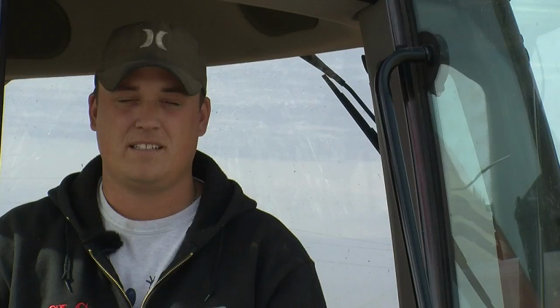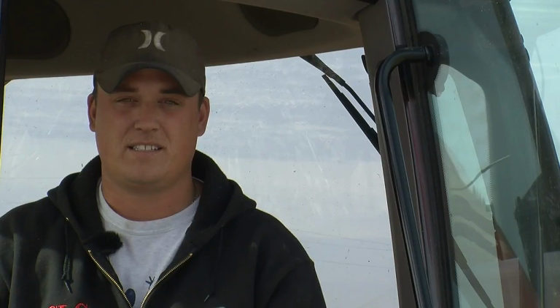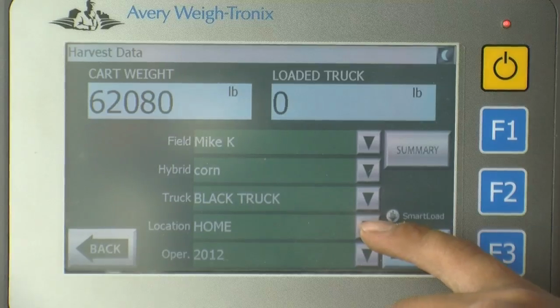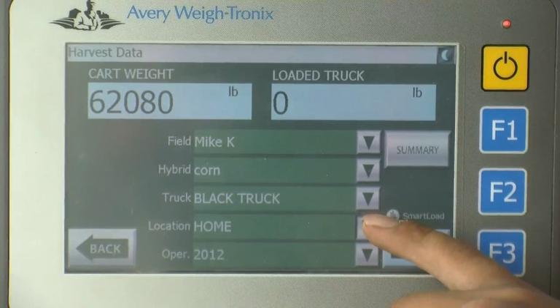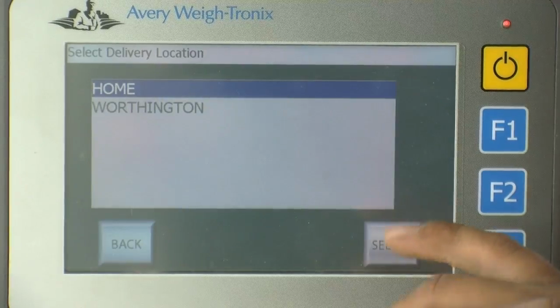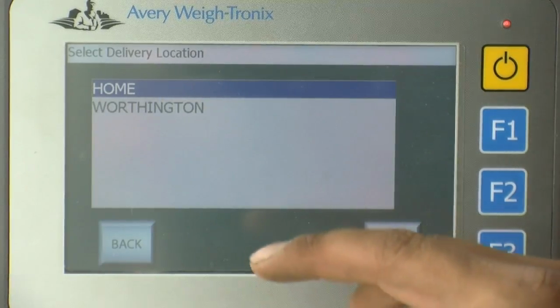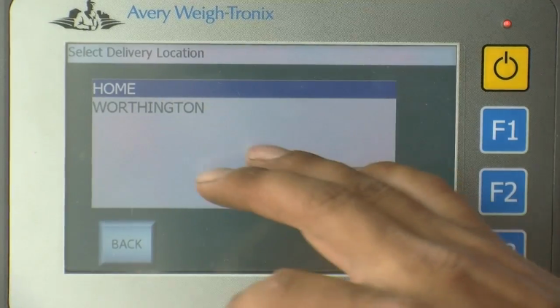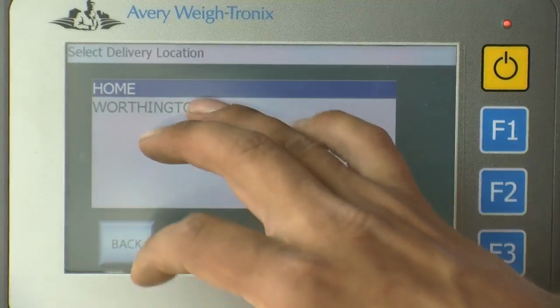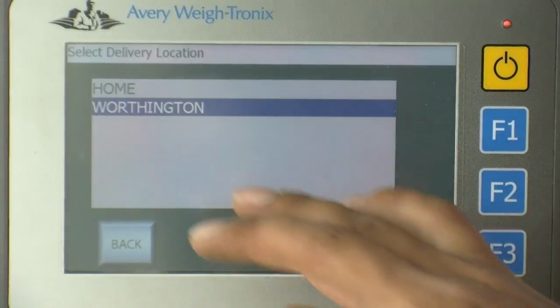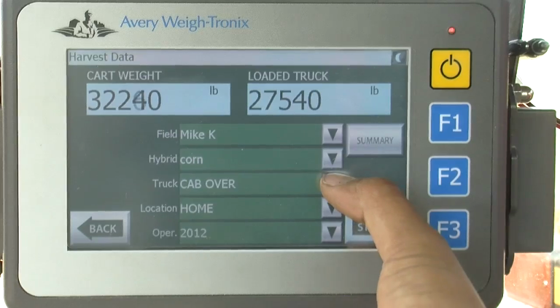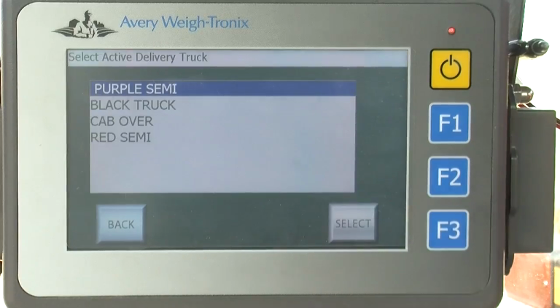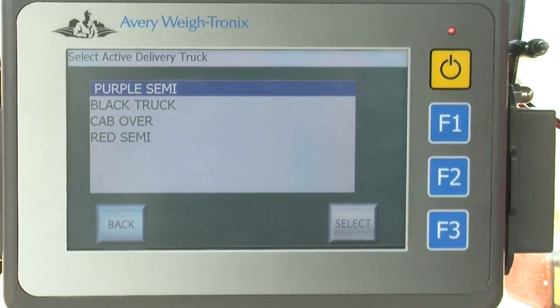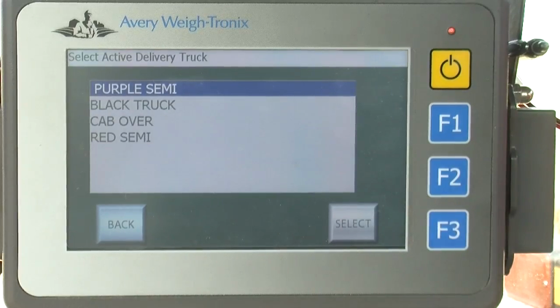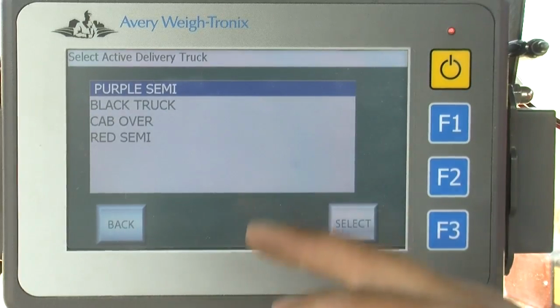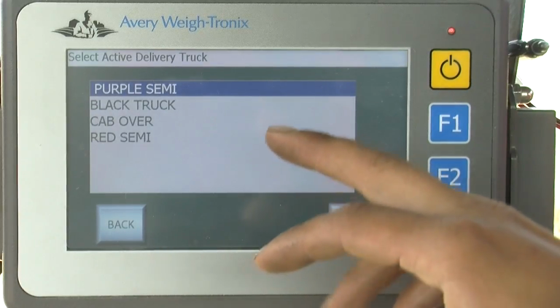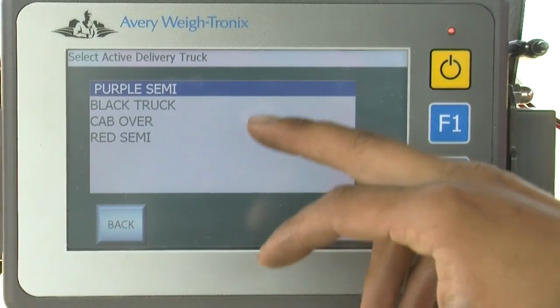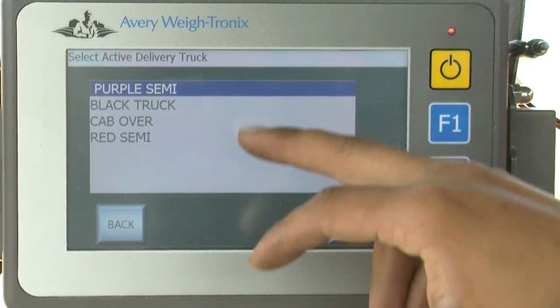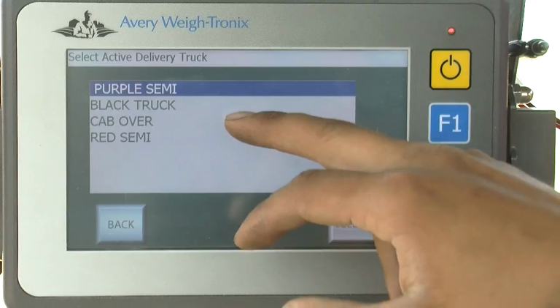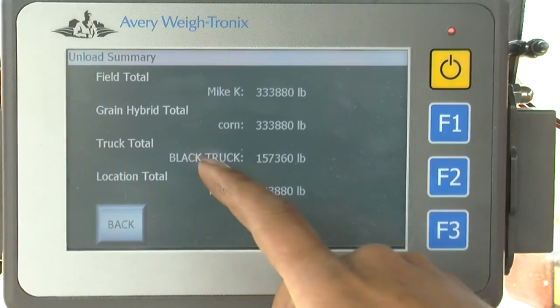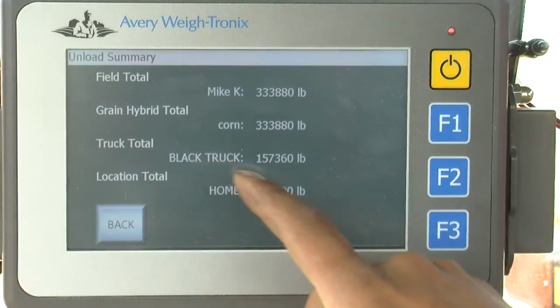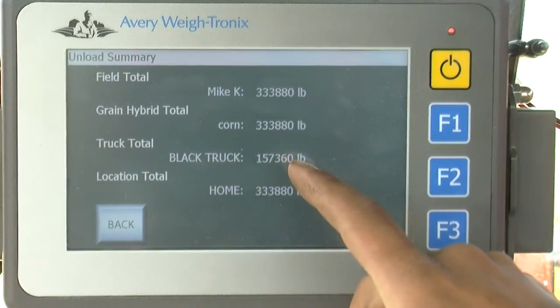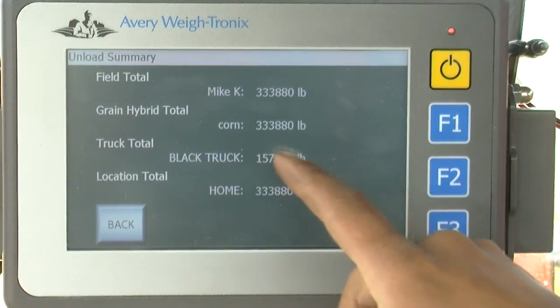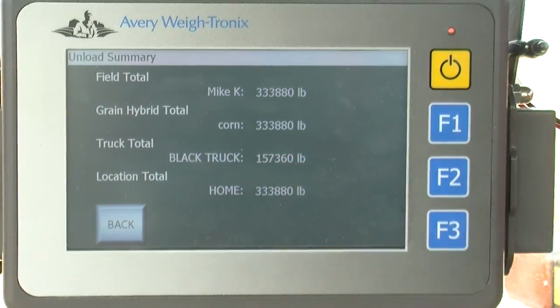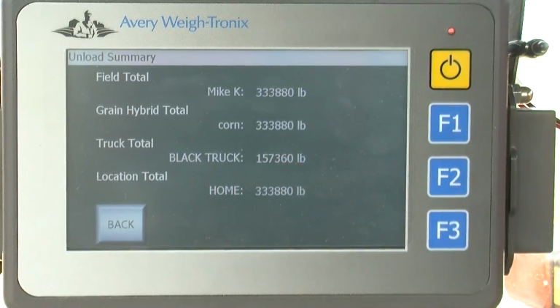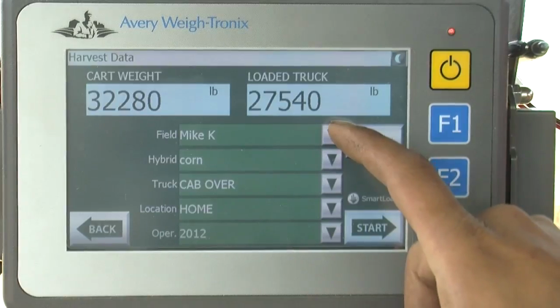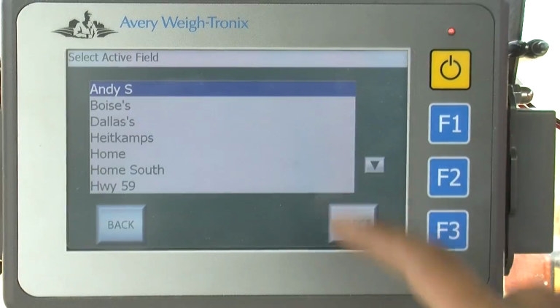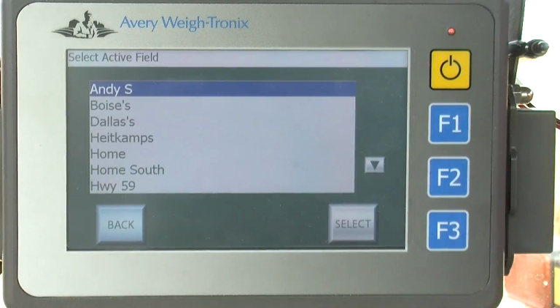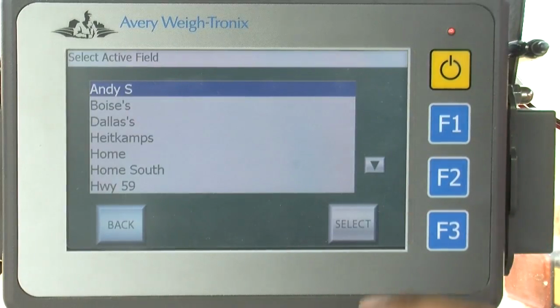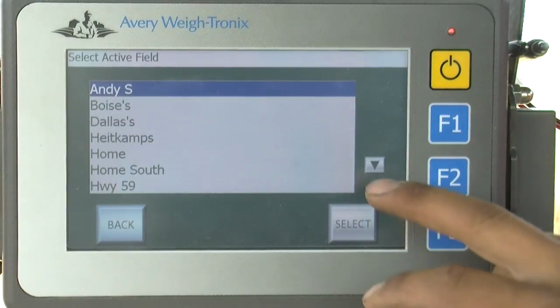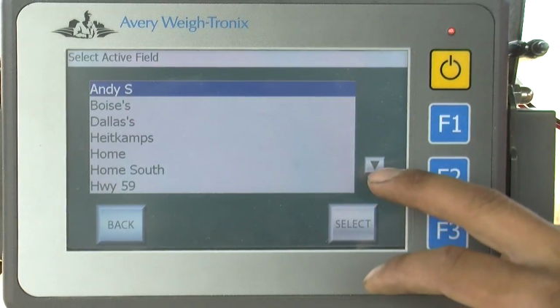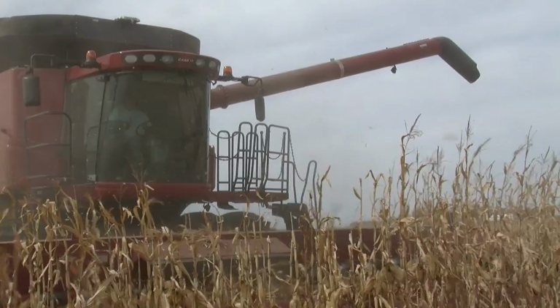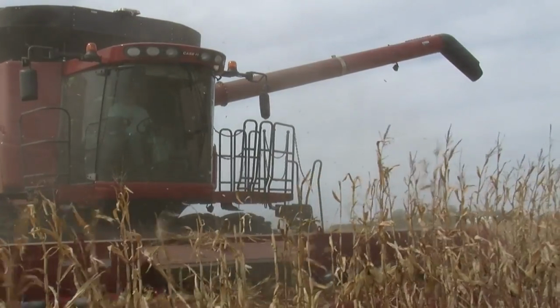You can select your bin site that you're dumping your grain into. You can select the different semis and know what semi hauled what amount of grain. All these options you can adjust on the fly as you're going.